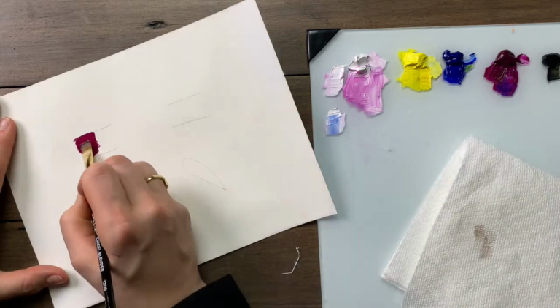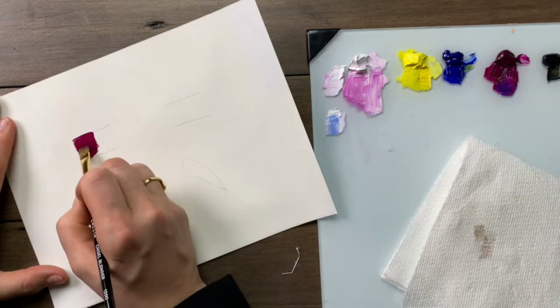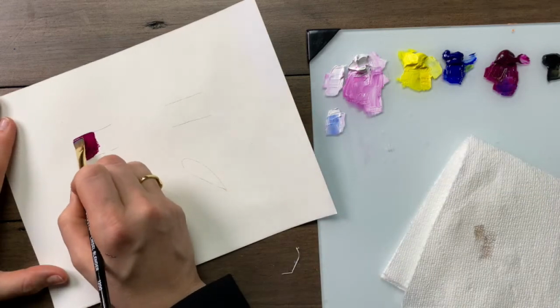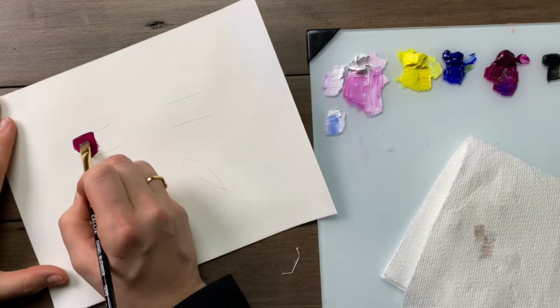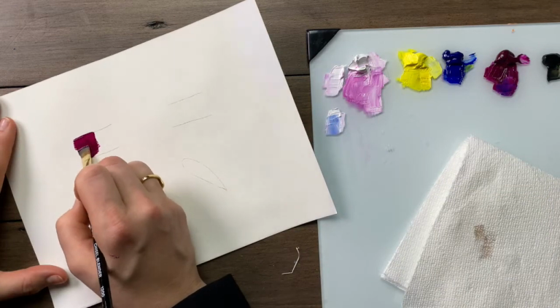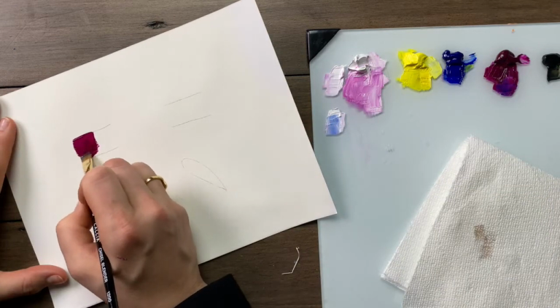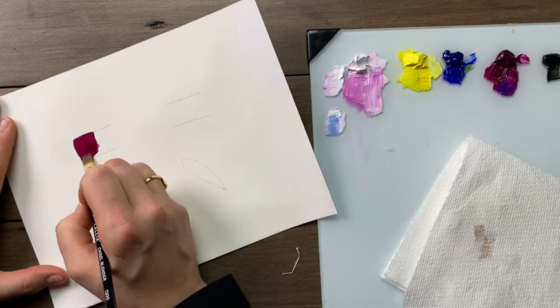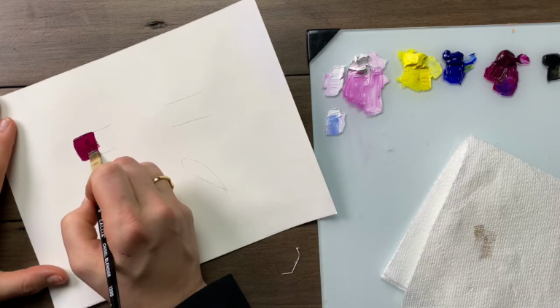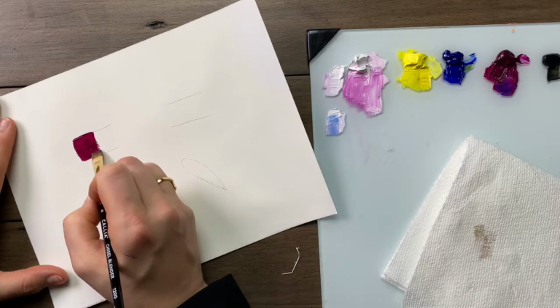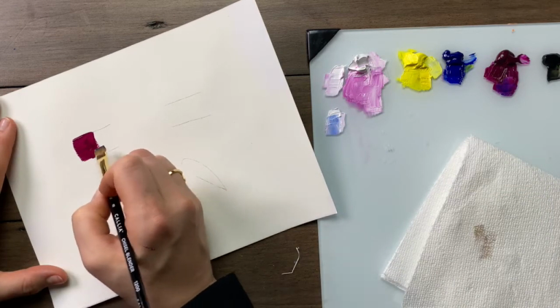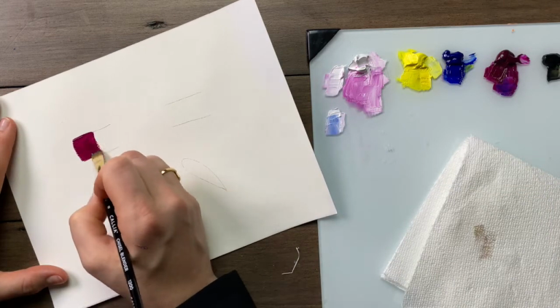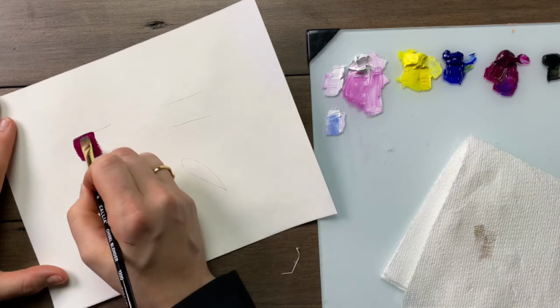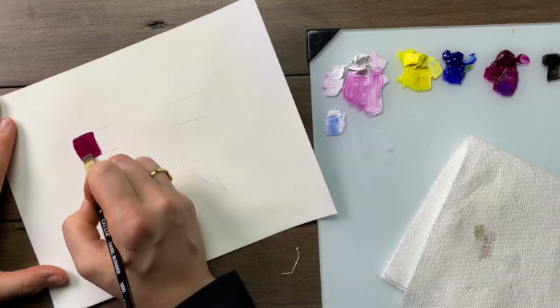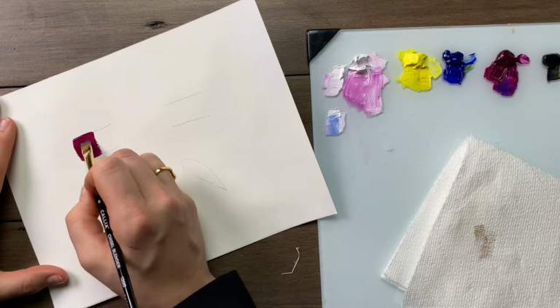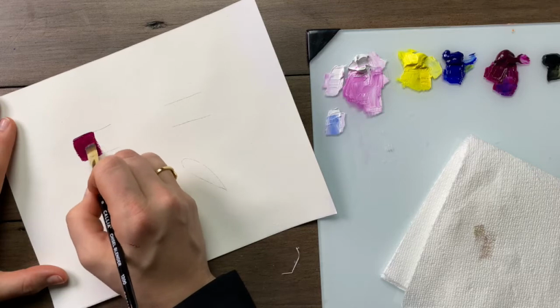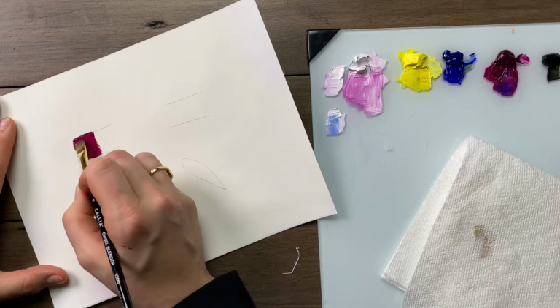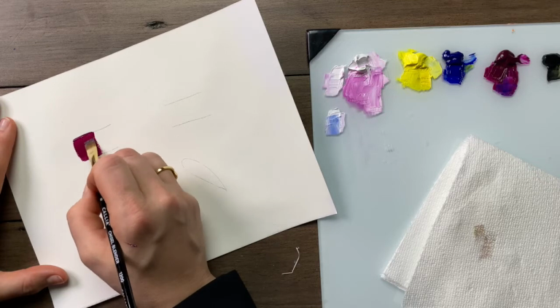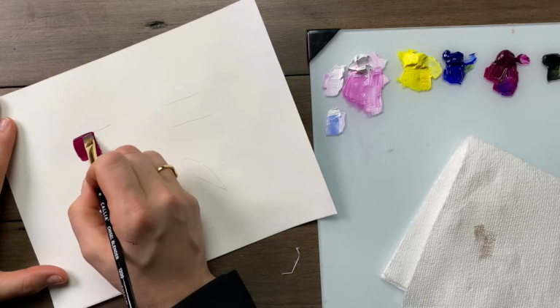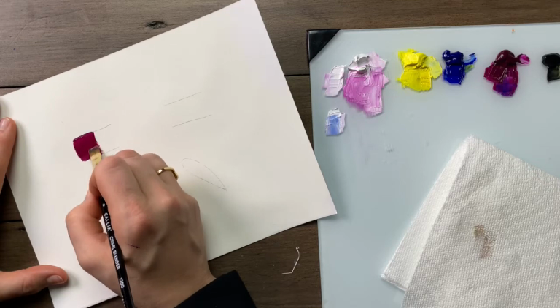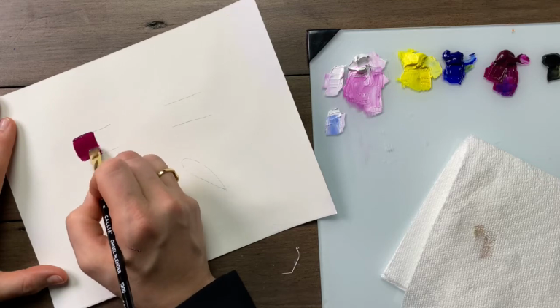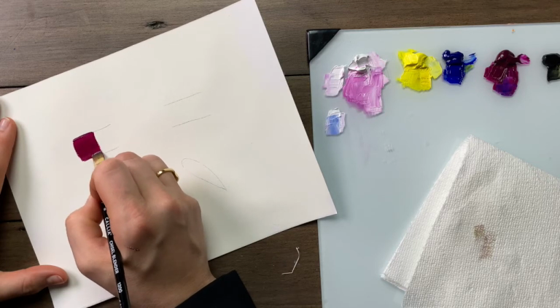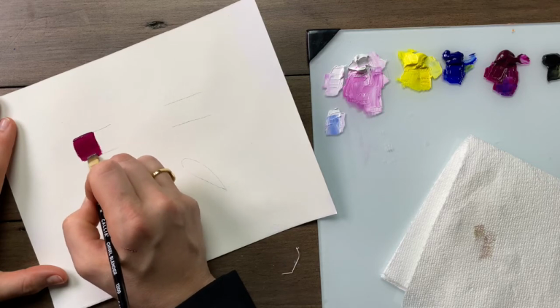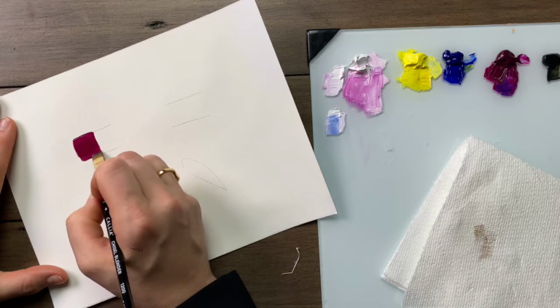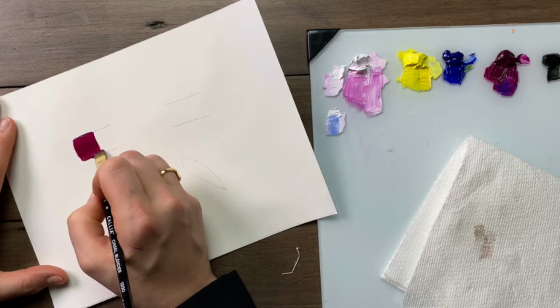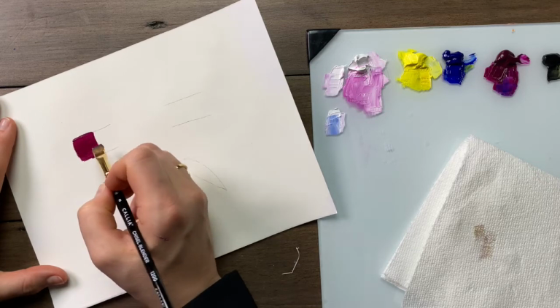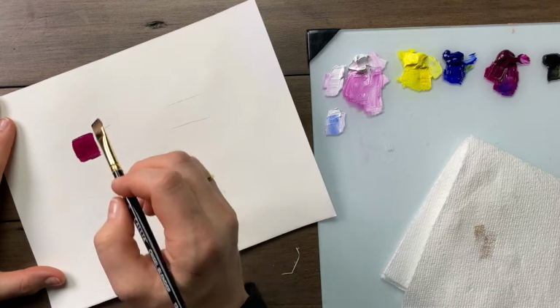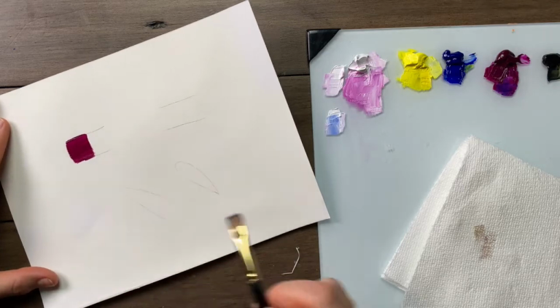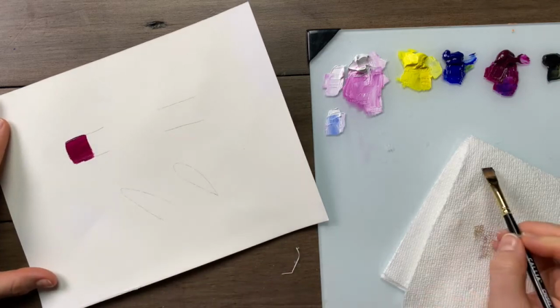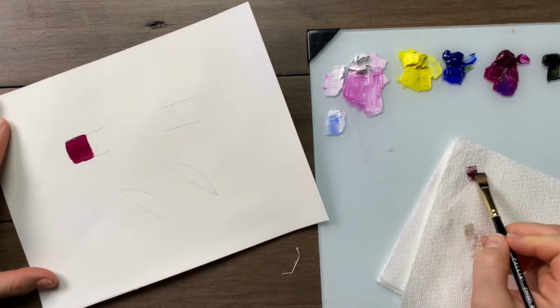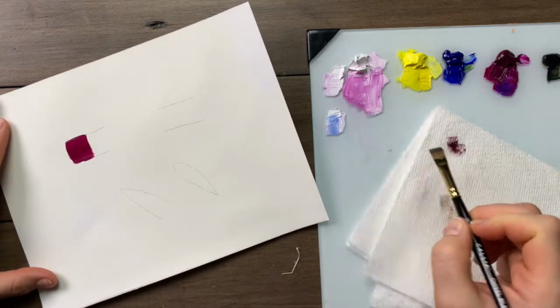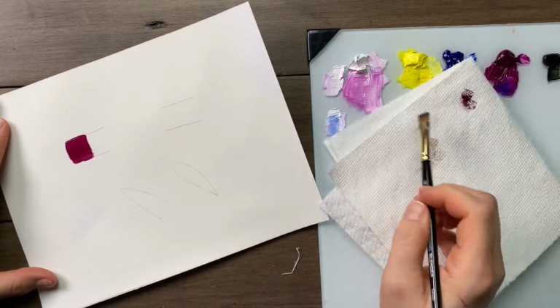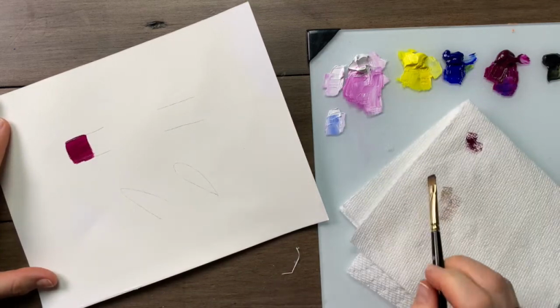Pat blending is a technique used for softly merging values and creating a gradient of colour from dark to medium to light. I've applied the dark.